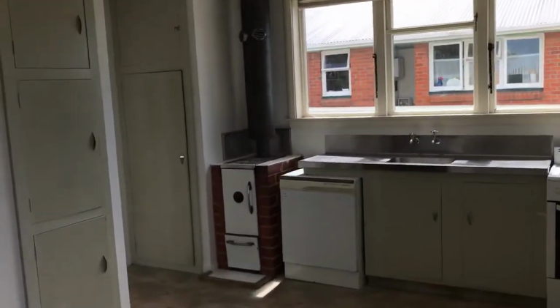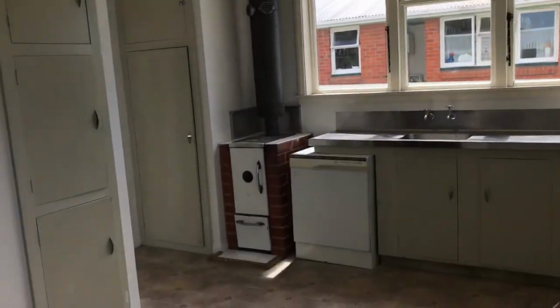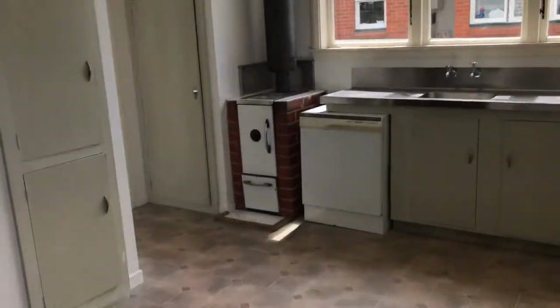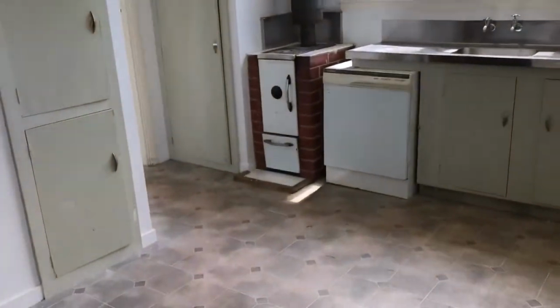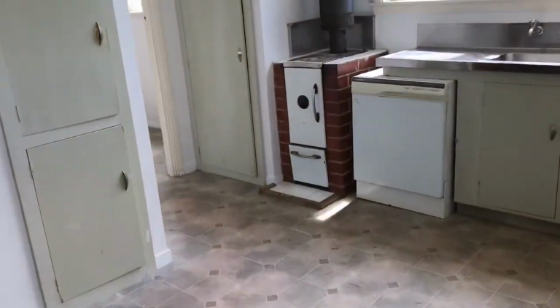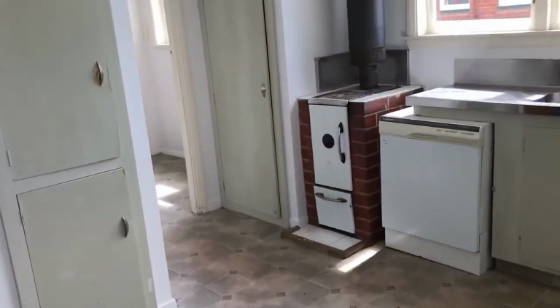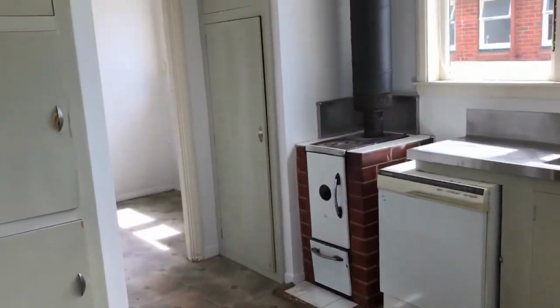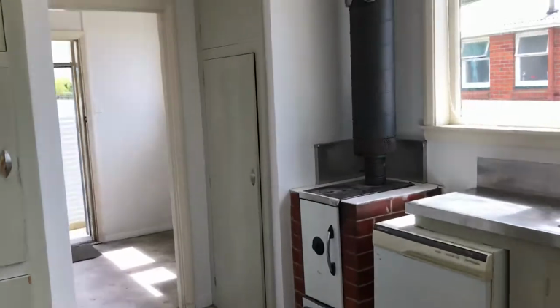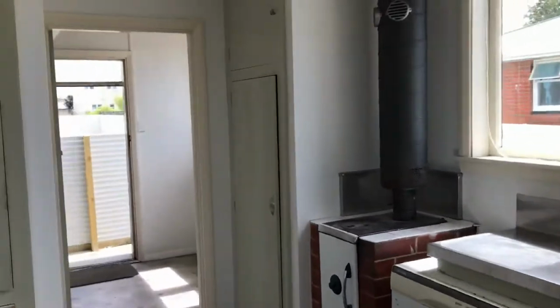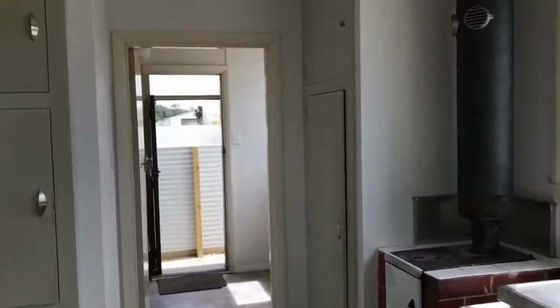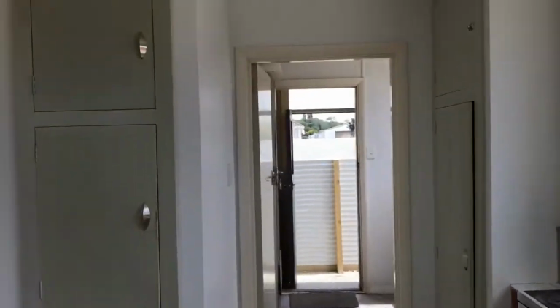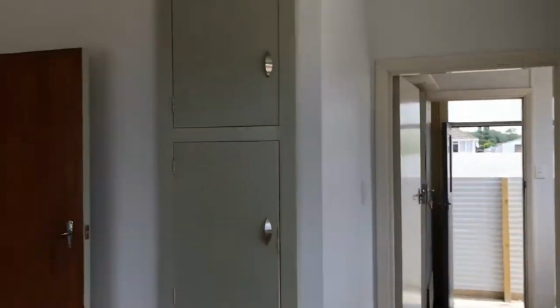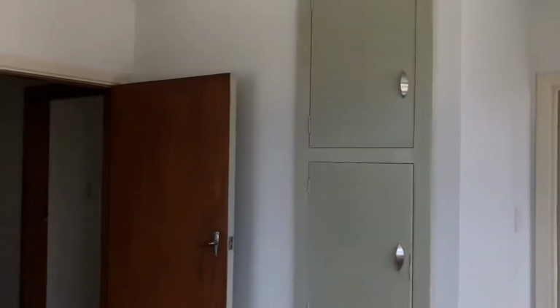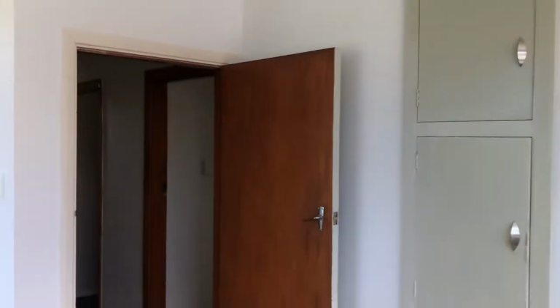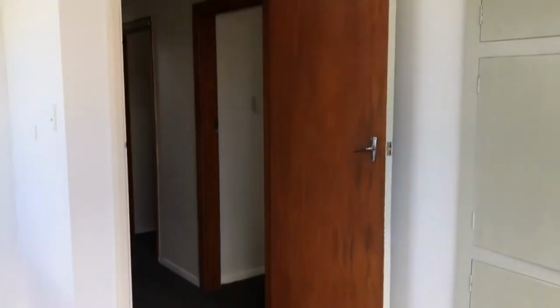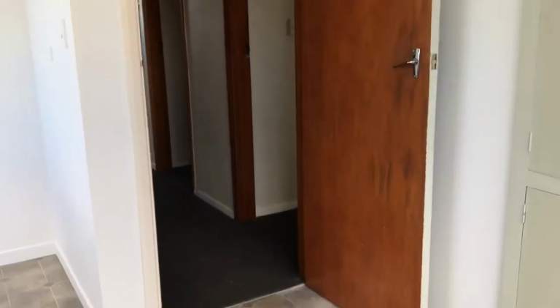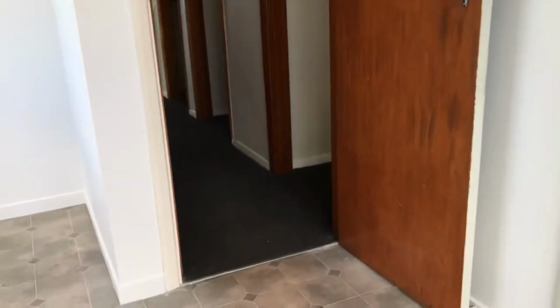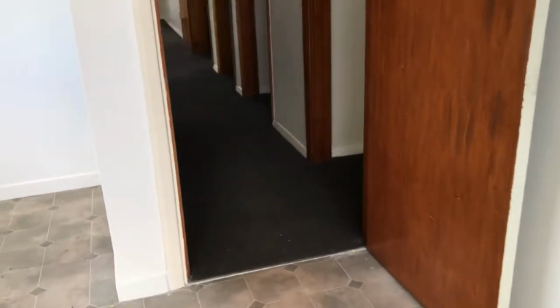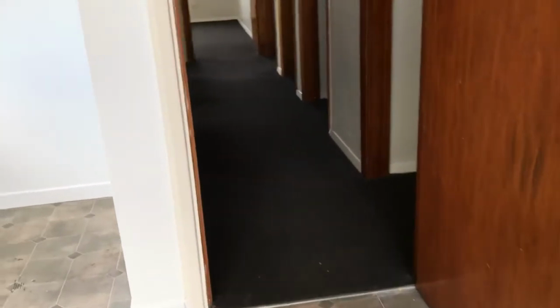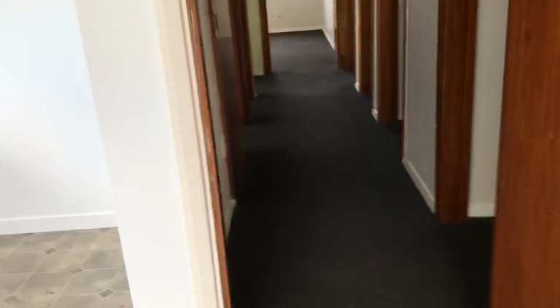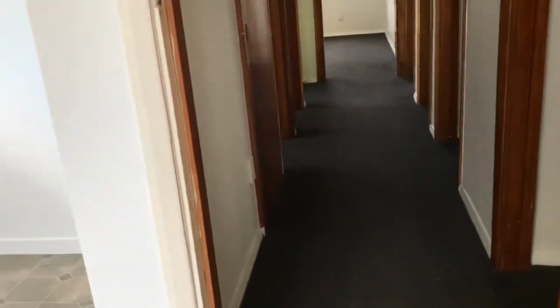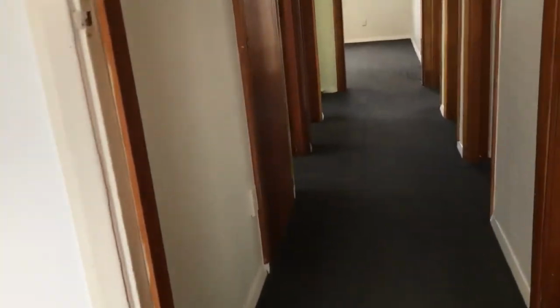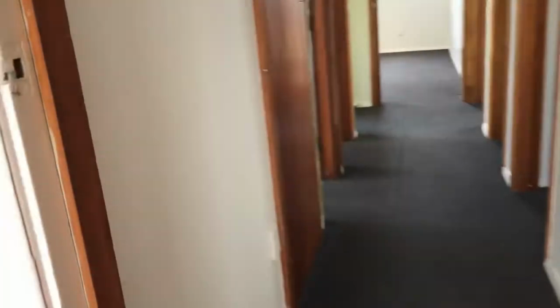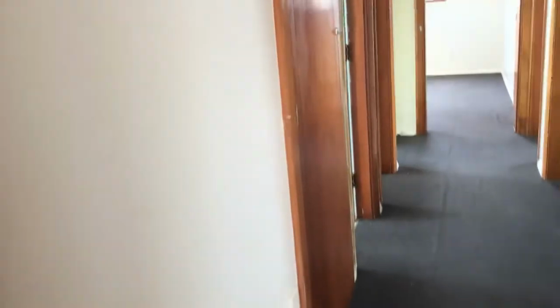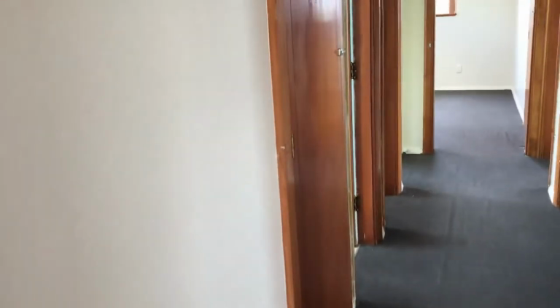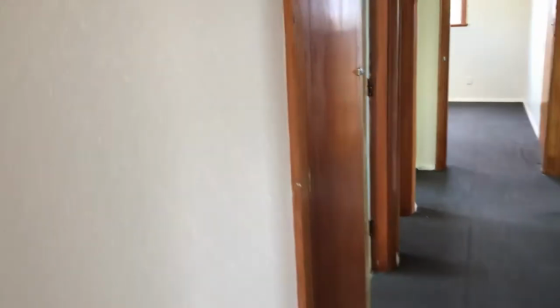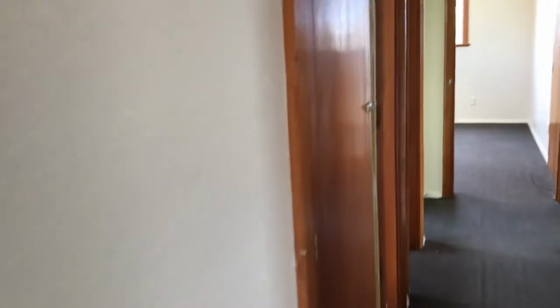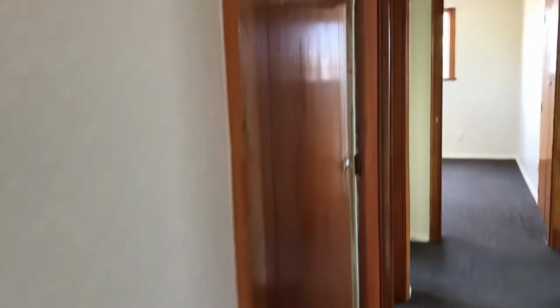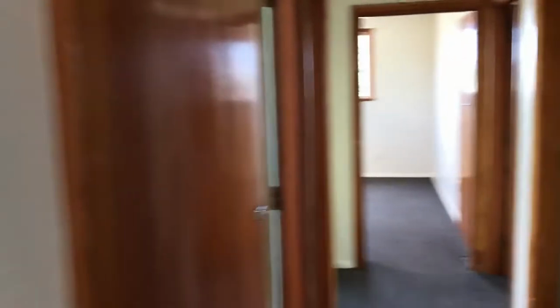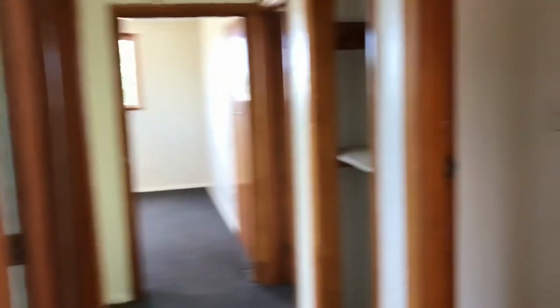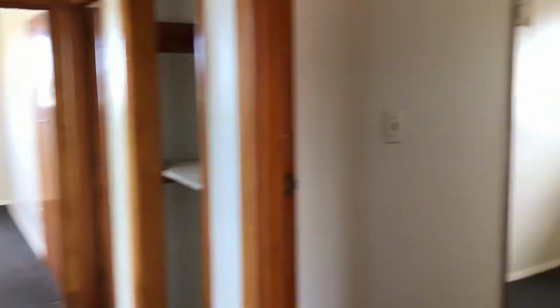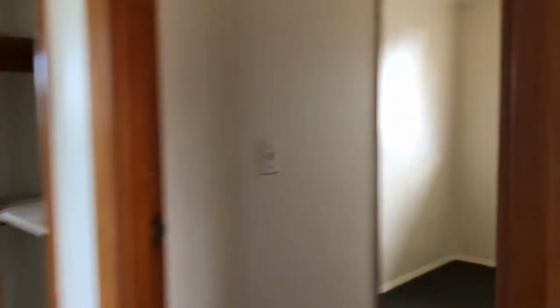You can't use that open fireplace, which is a shame, but it can't be used. Going down the hallway, there's a storage cupboard and a storage nook.